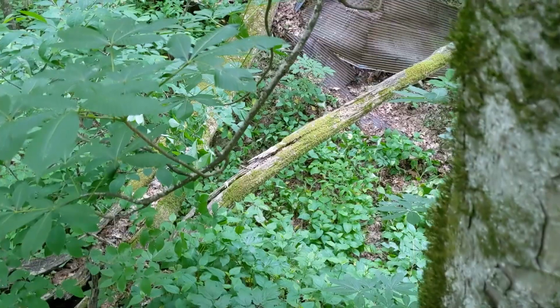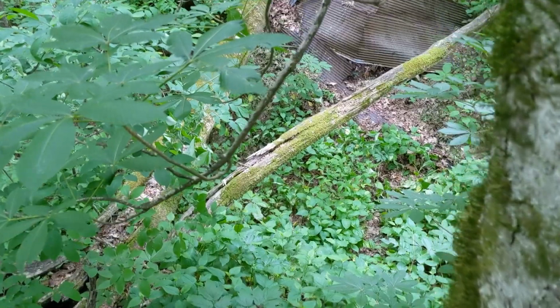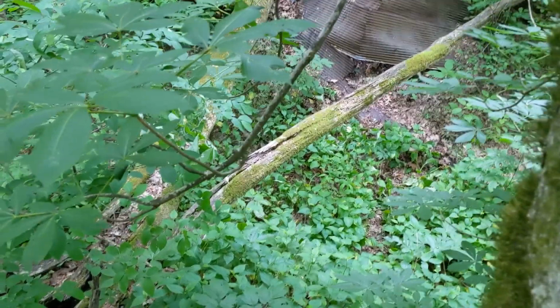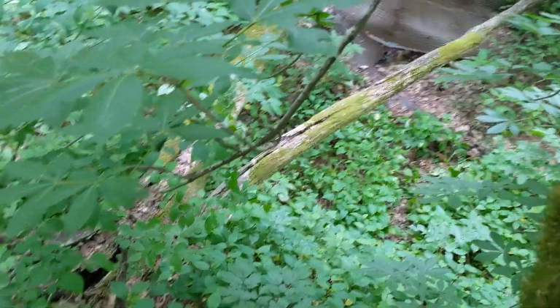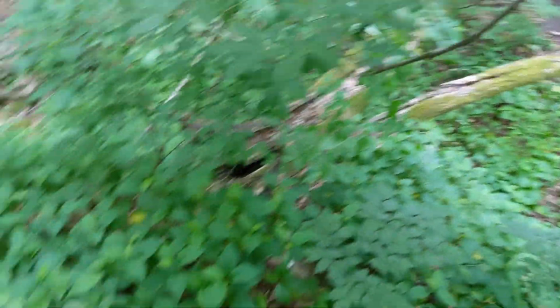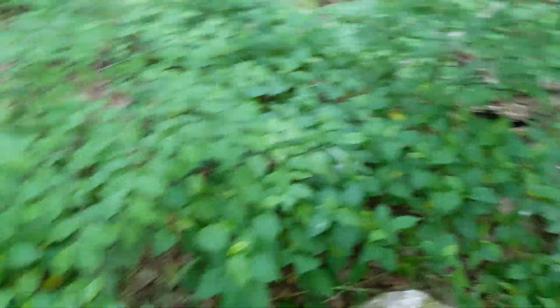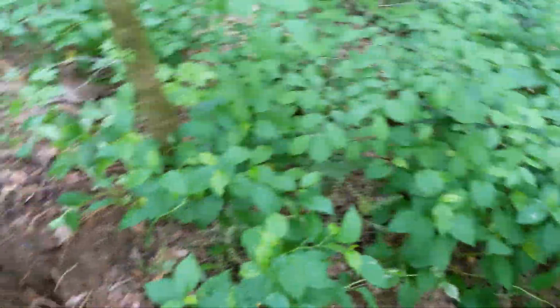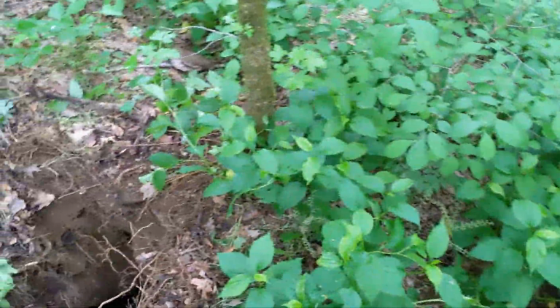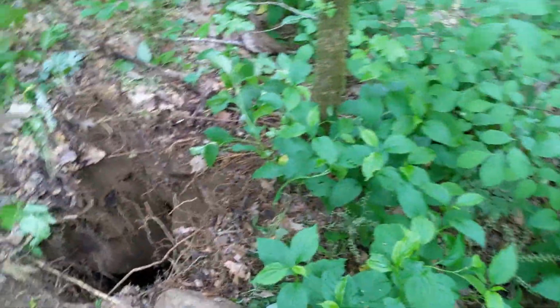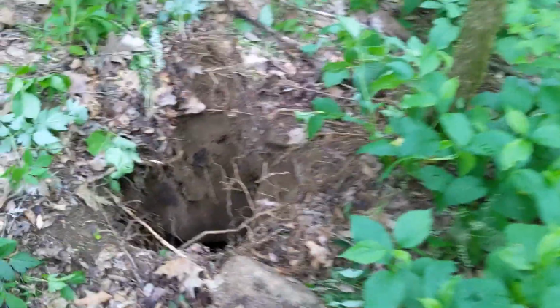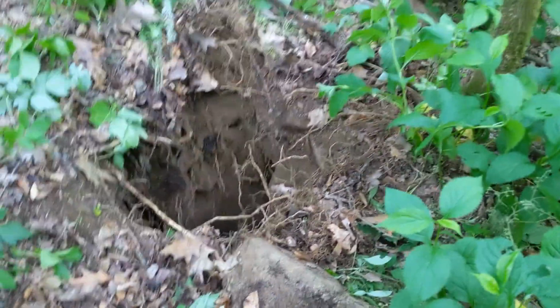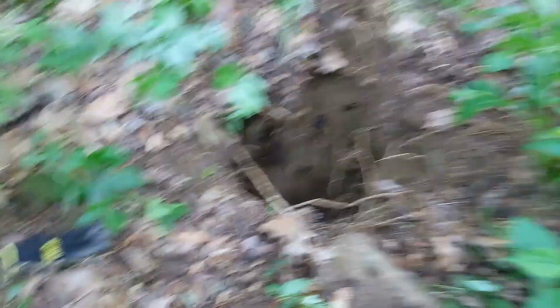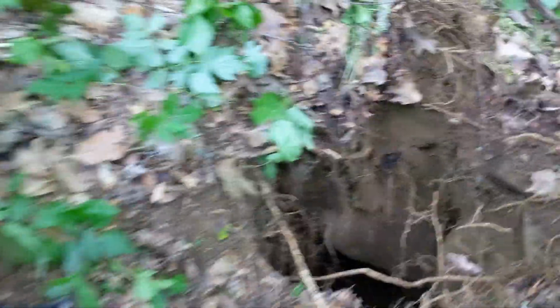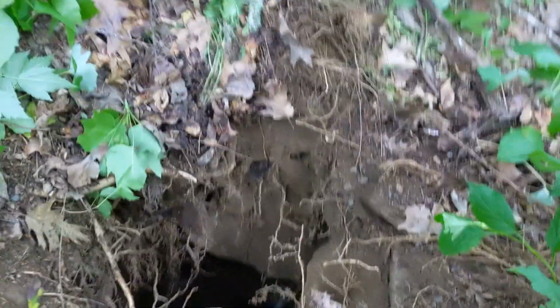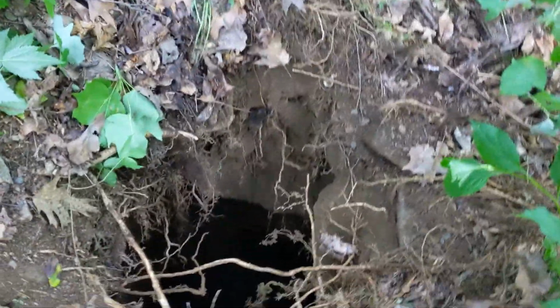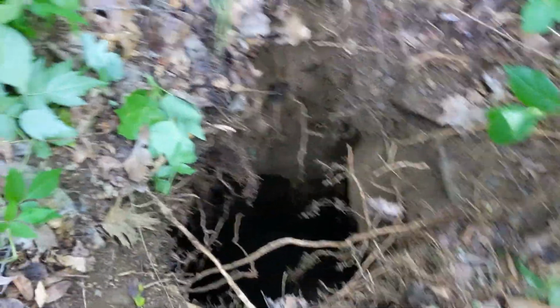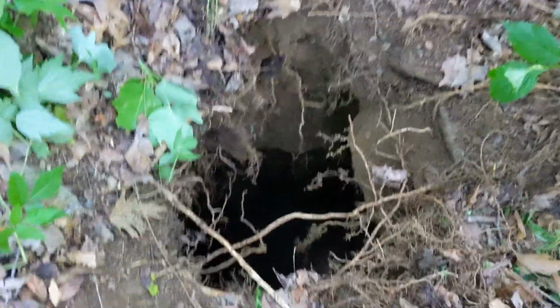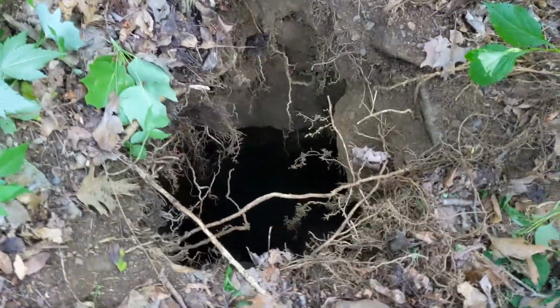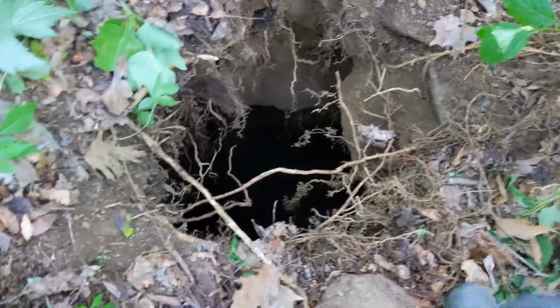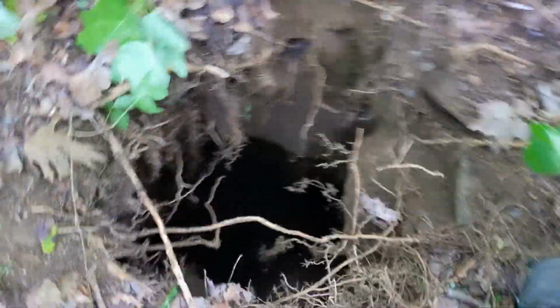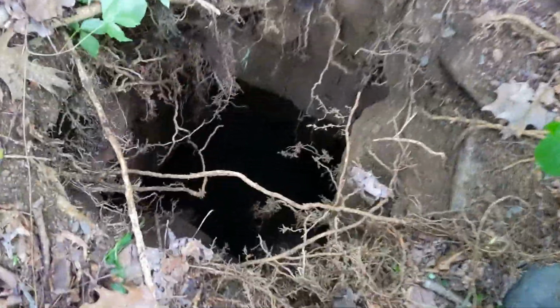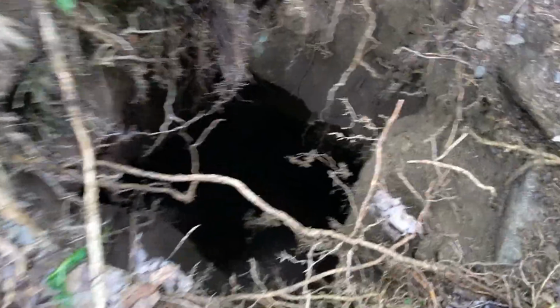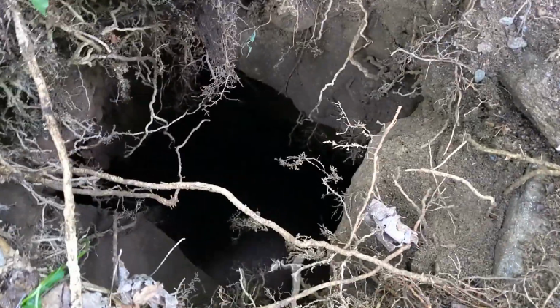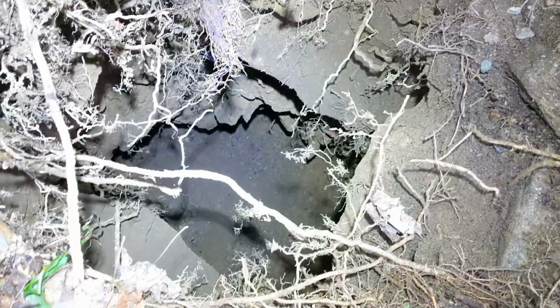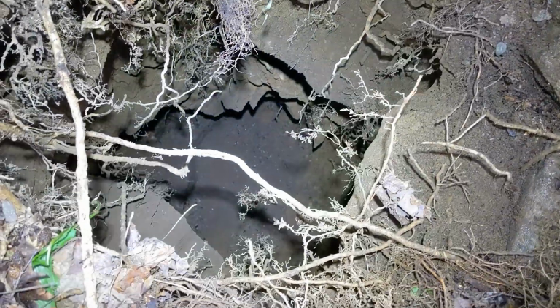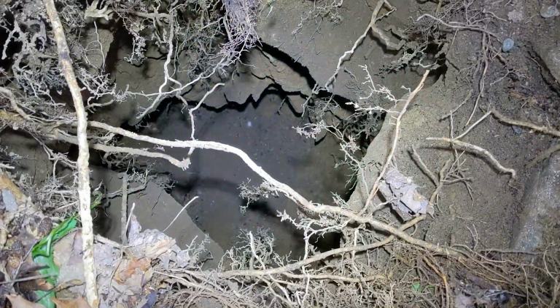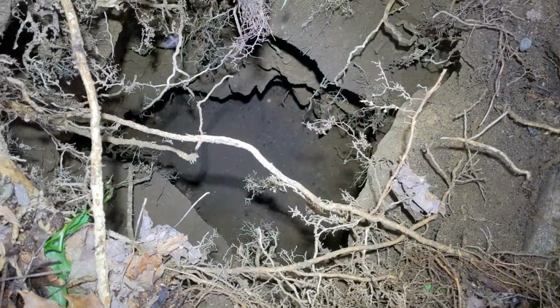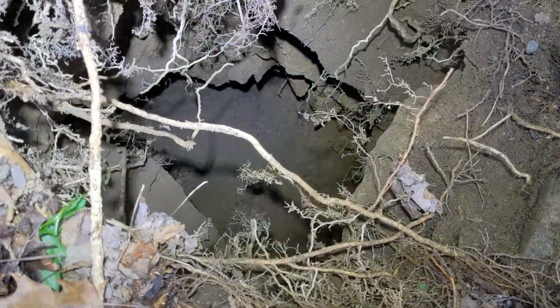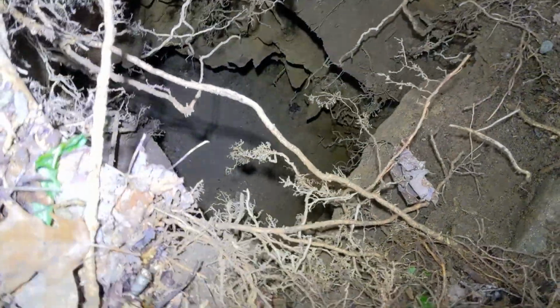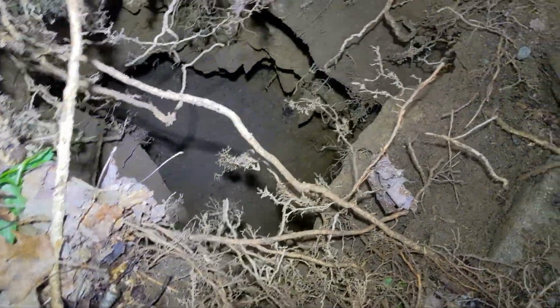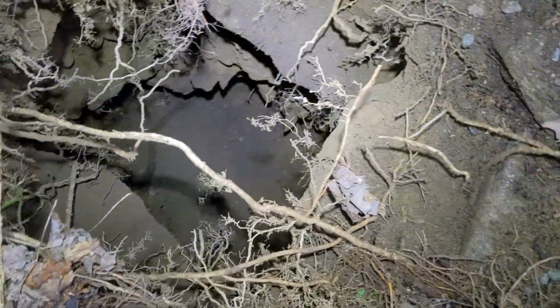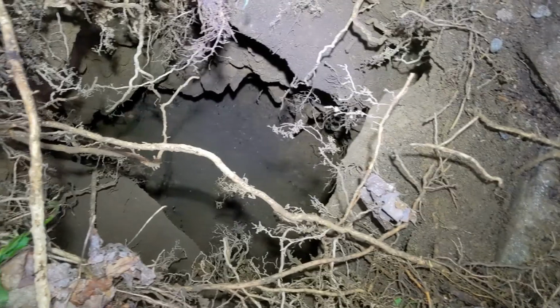All right, back behind the collapsed entrance, I was walking and my foot just went through the ground. So we've dug this out a little bit, and we think it keeps going. We just got to get down there.